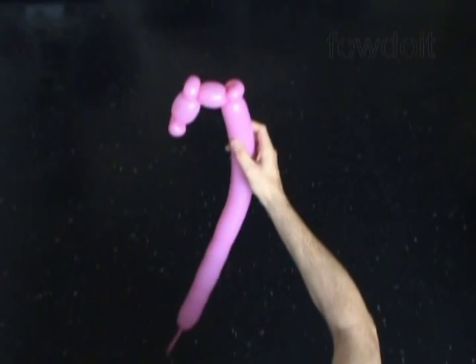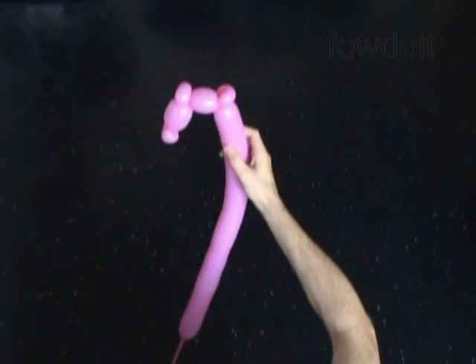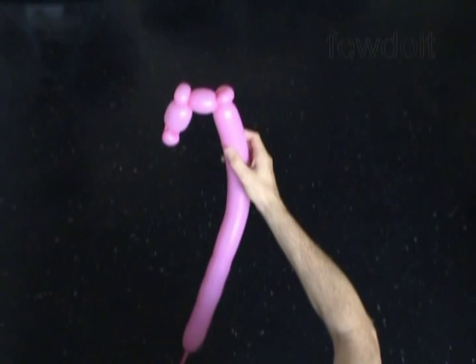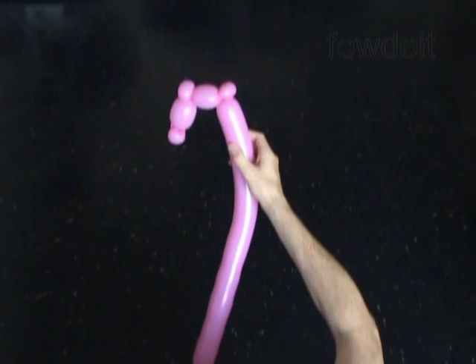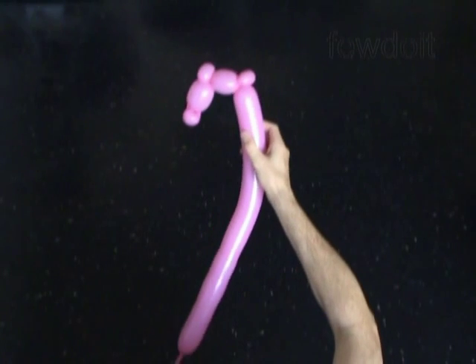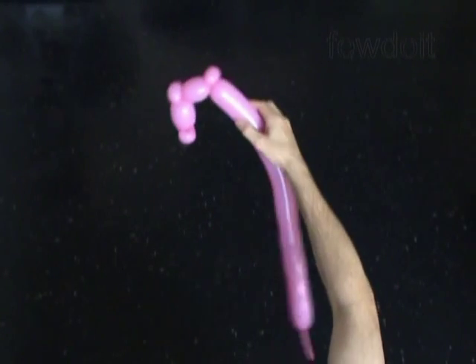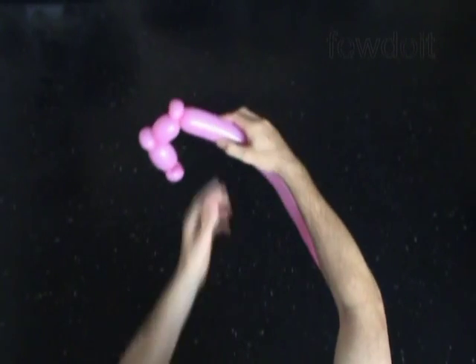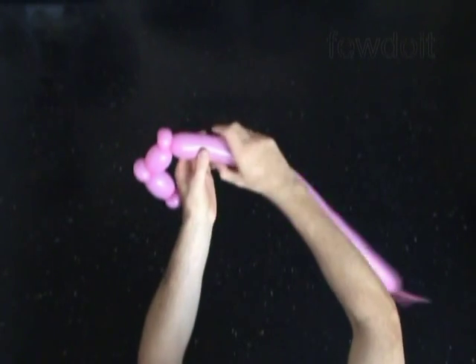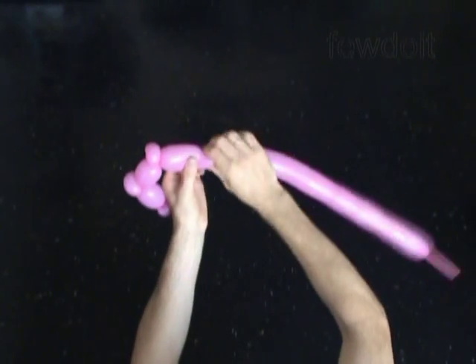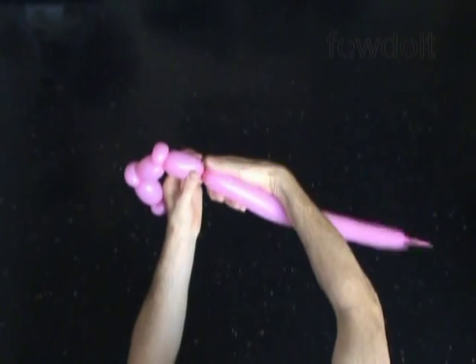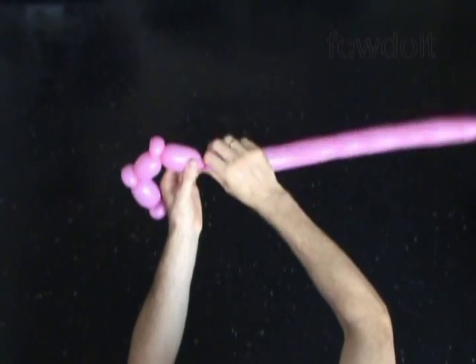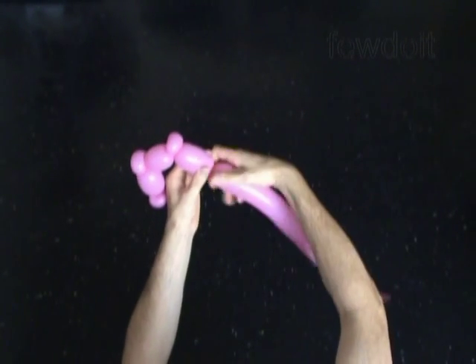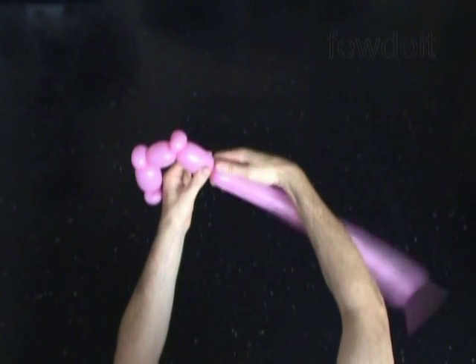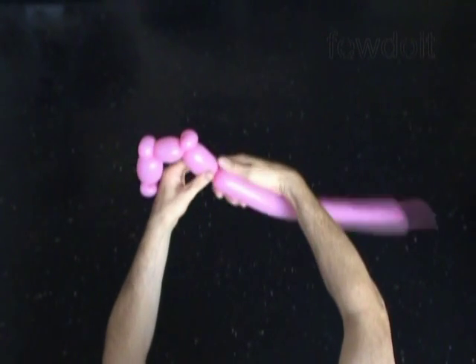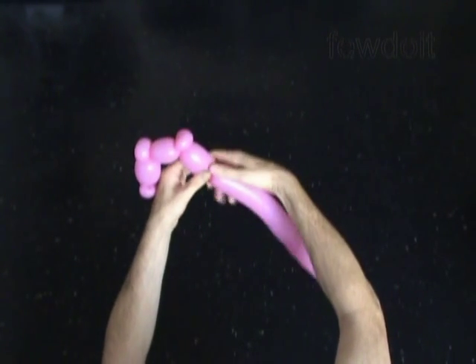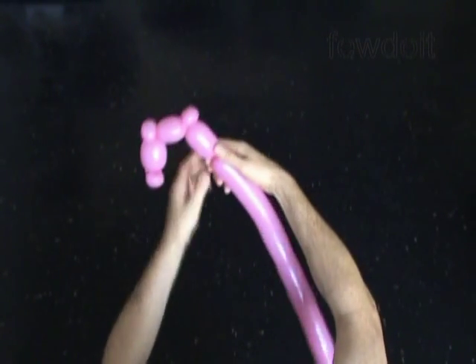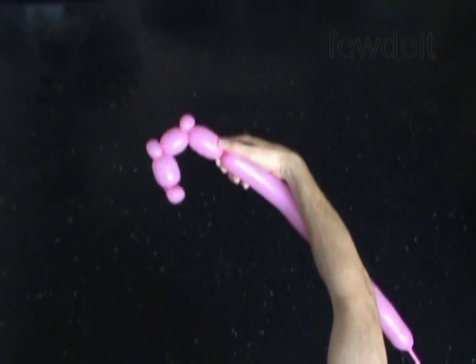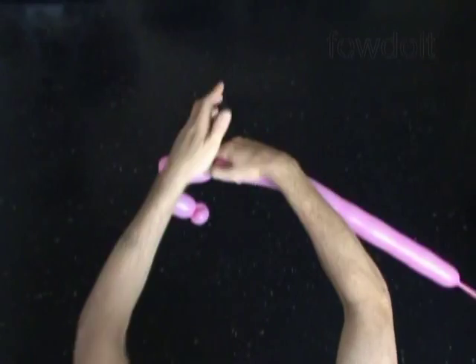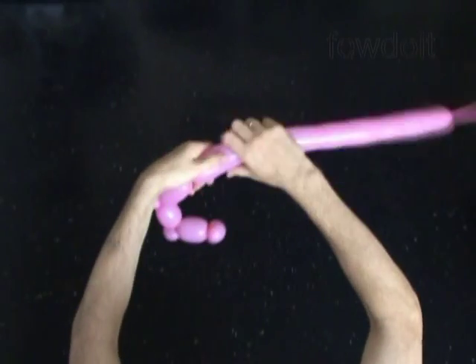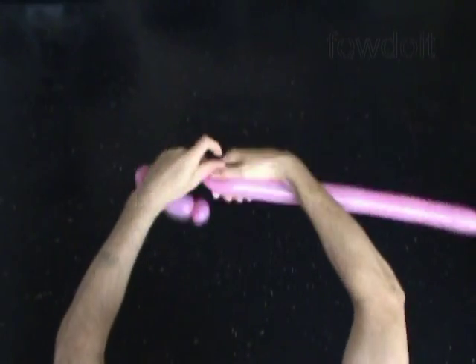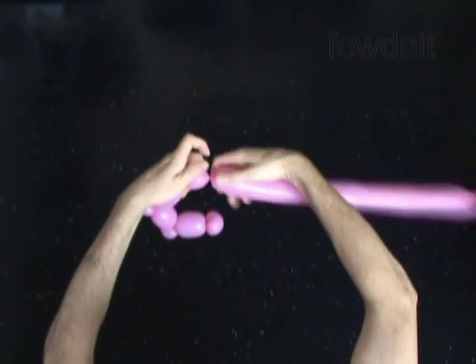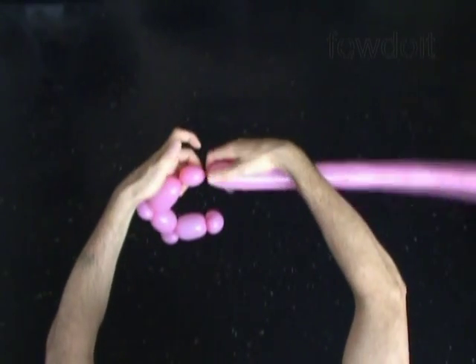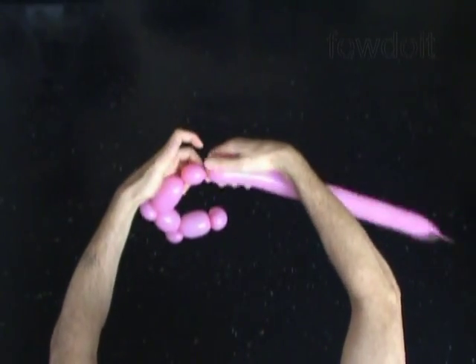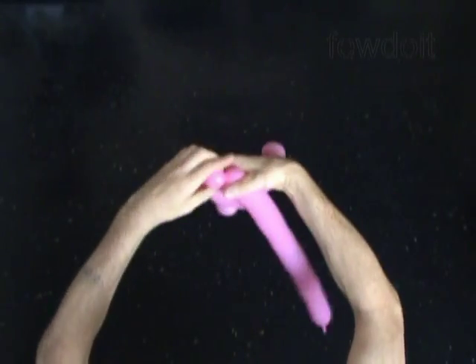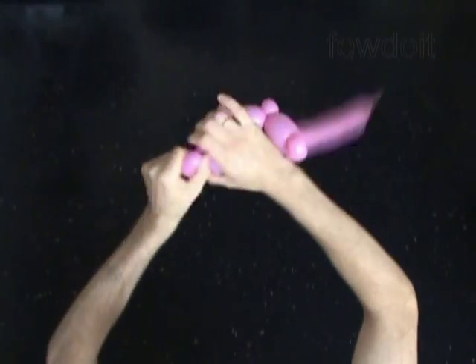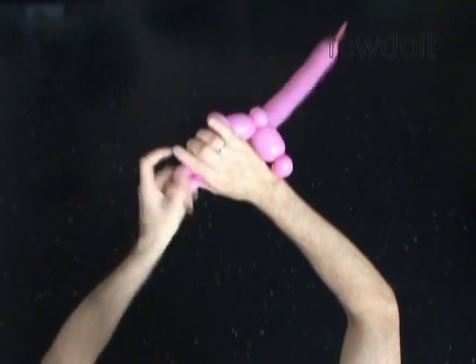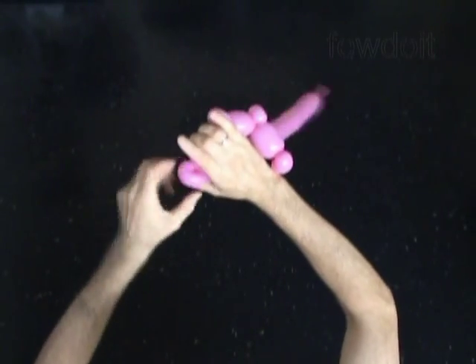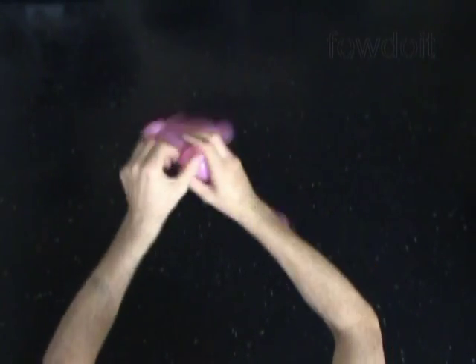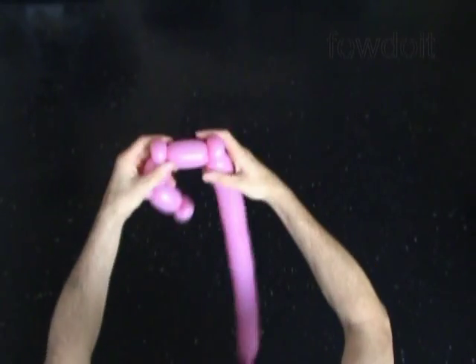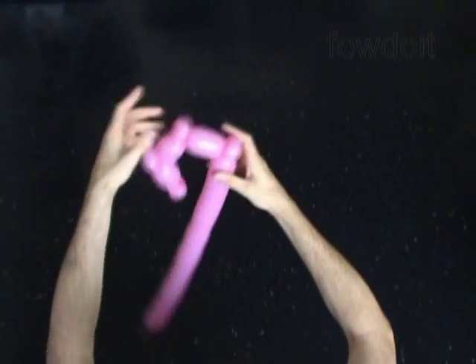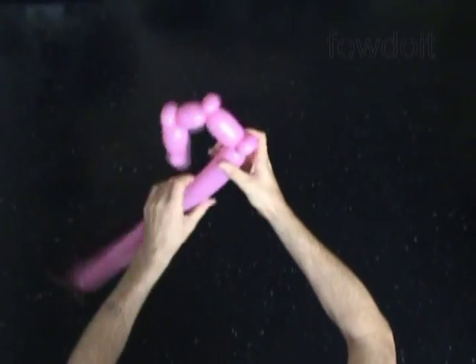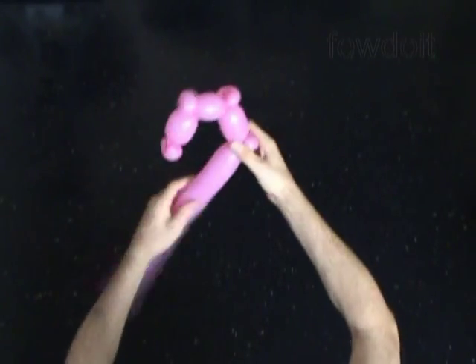Now we have to twist the sixth about 3 inch long bubble. Then we twist the seventh about 1 inch long bubble. Lock both ends of the seventh bubble in one lock twist.